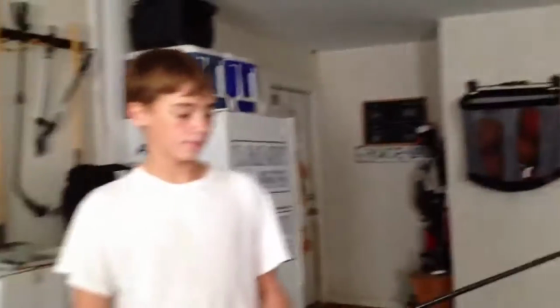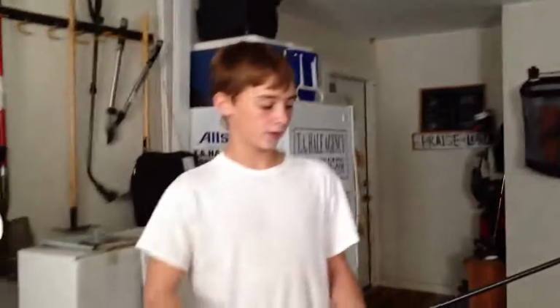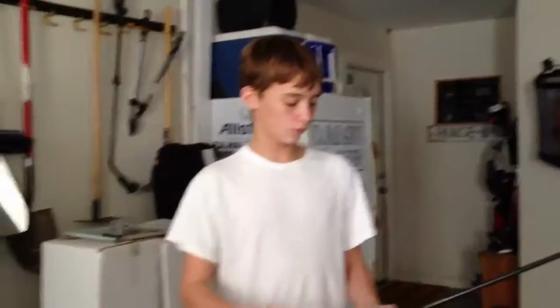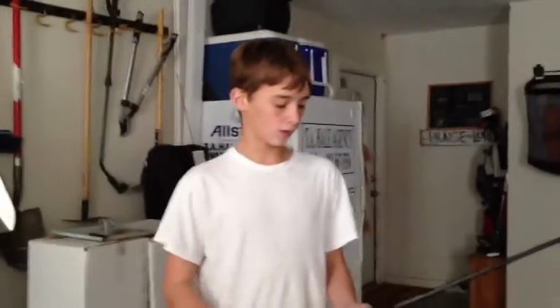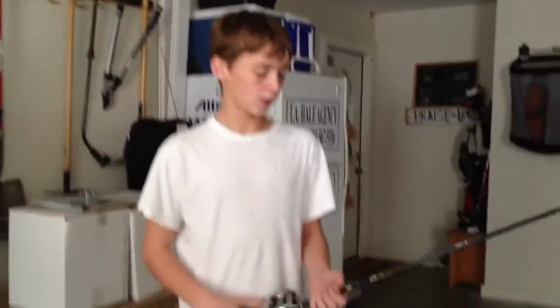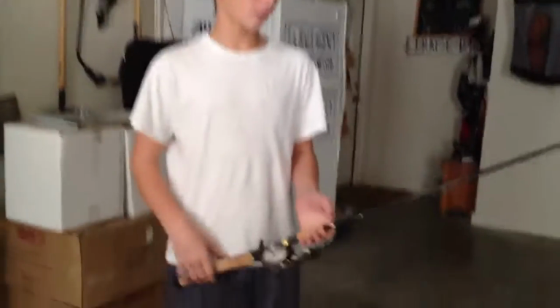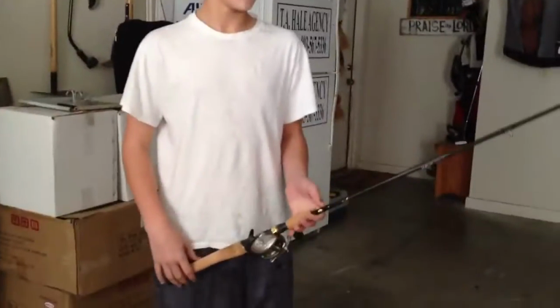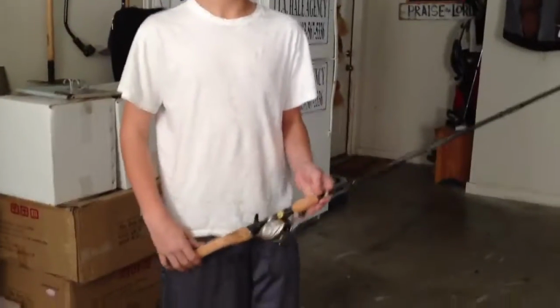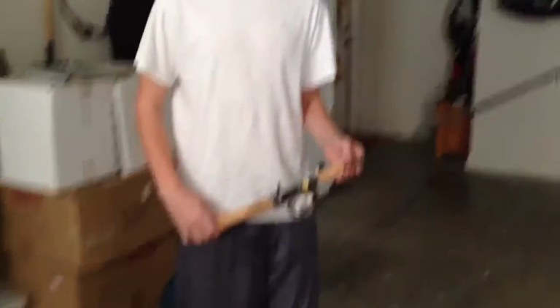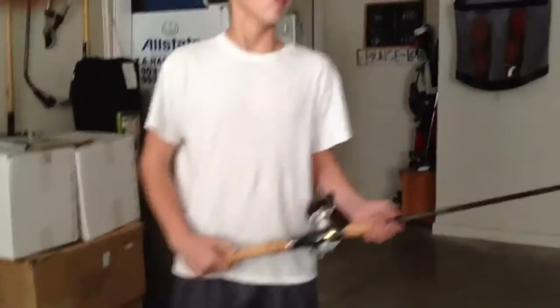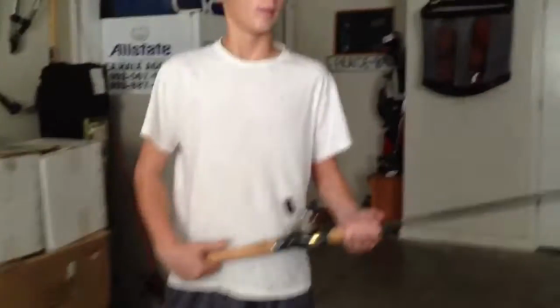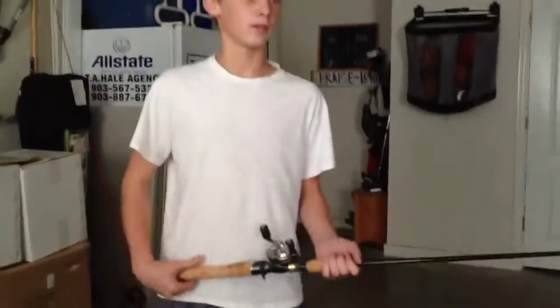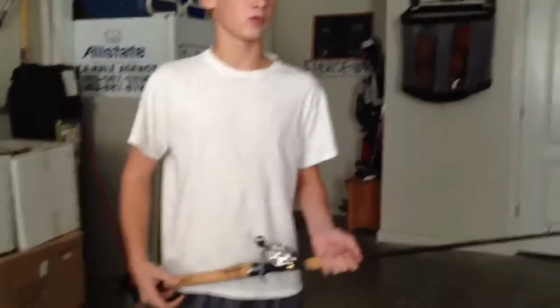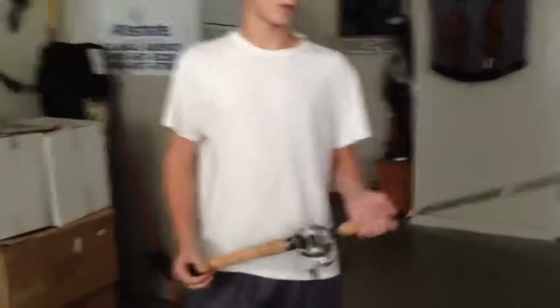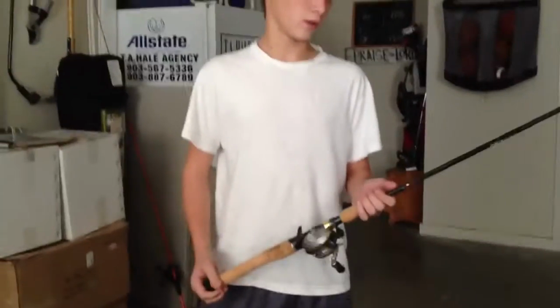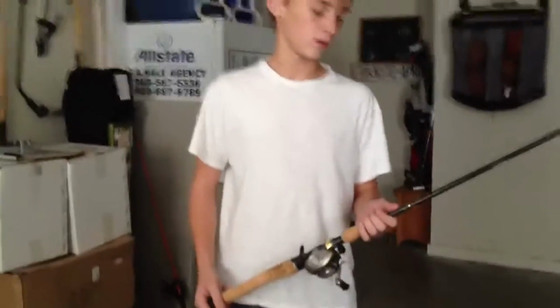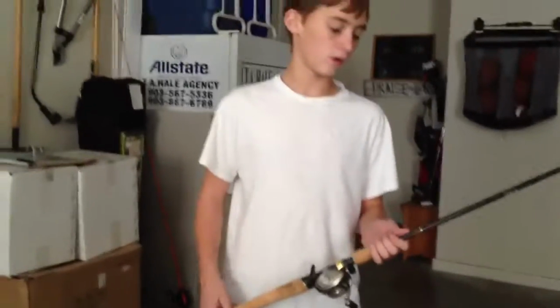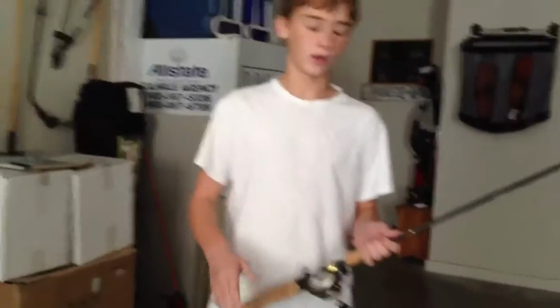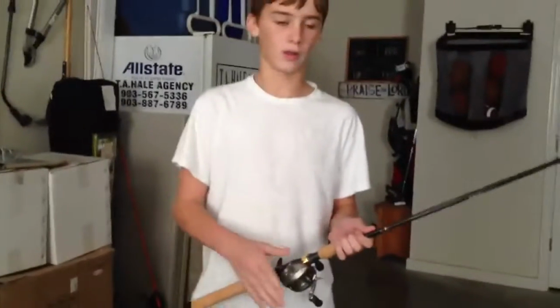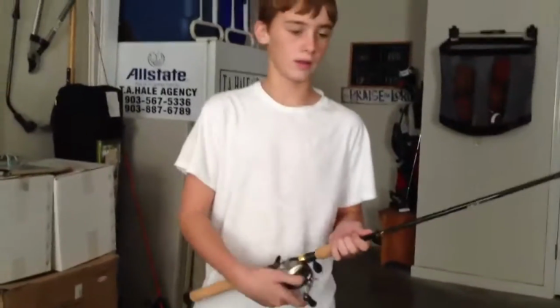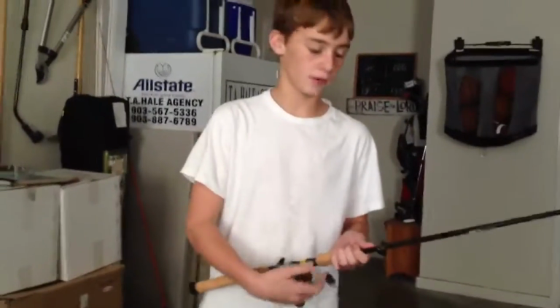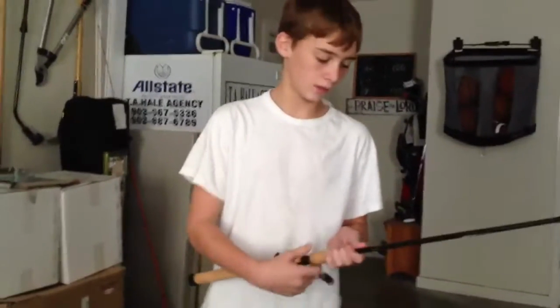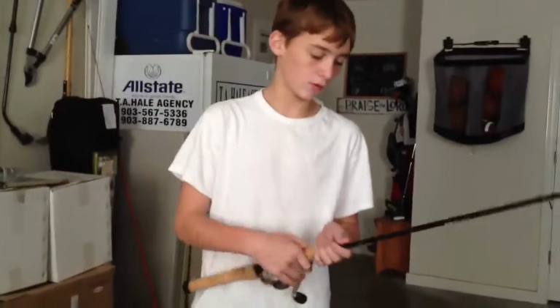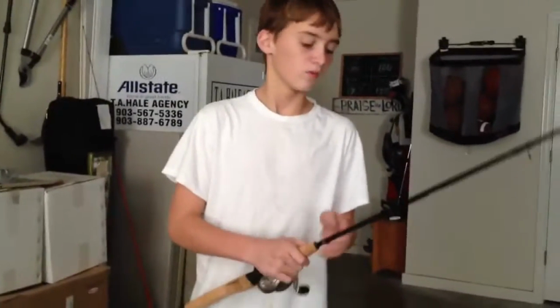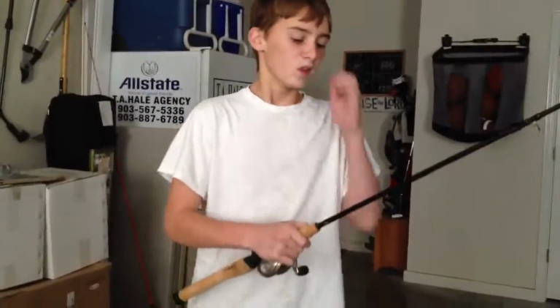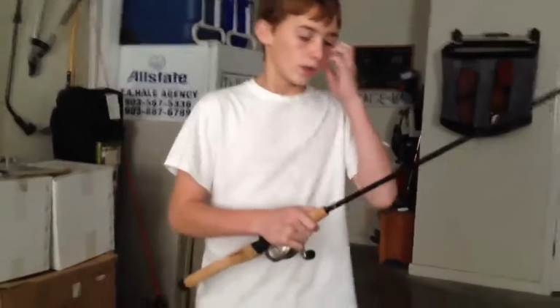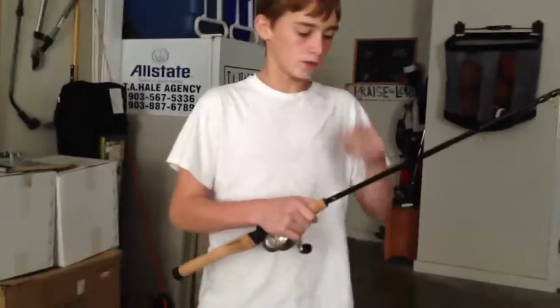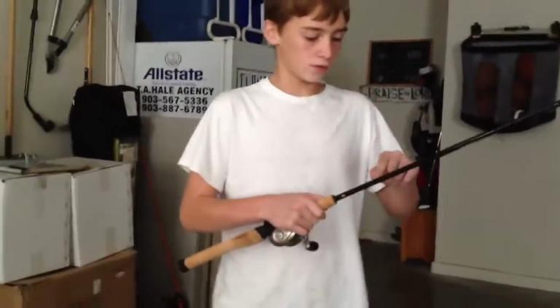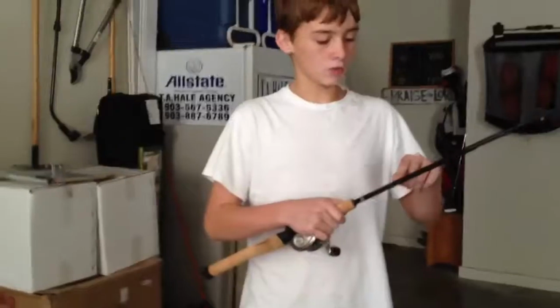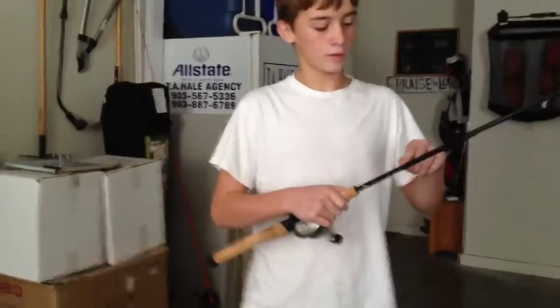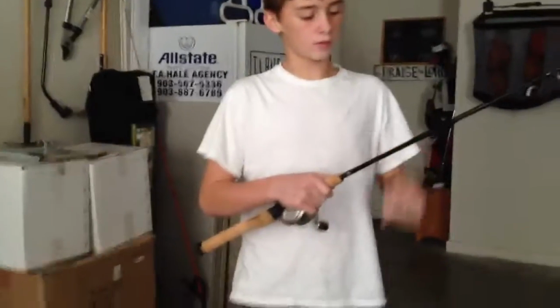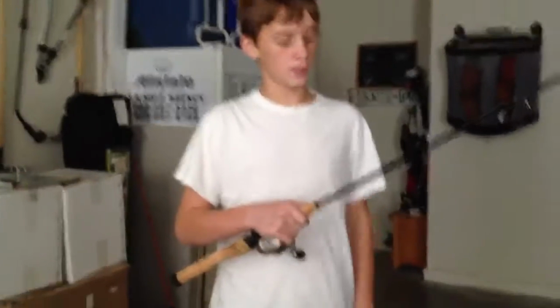A good reel on it would be that Bass Pro Shop's Kevin VanDam reel. It's 10 to 20 pound test.